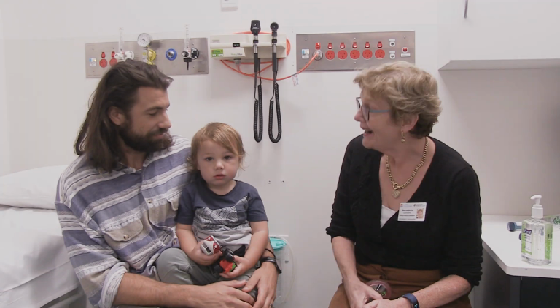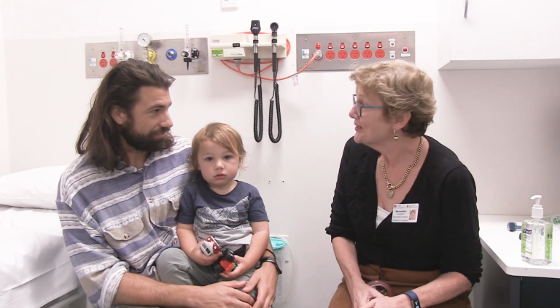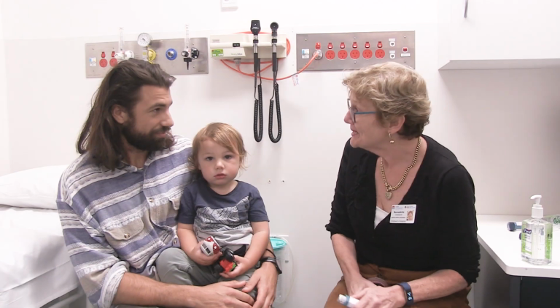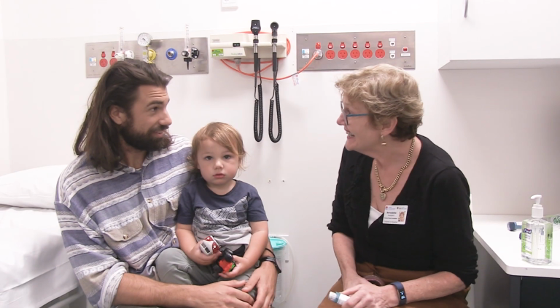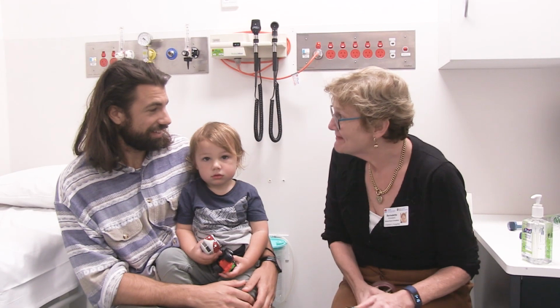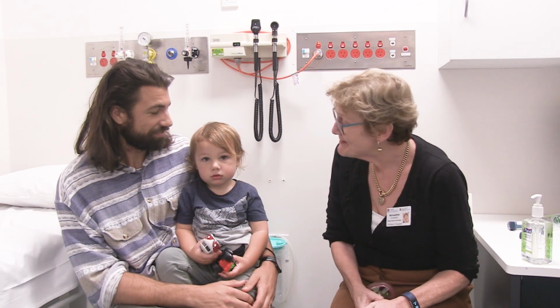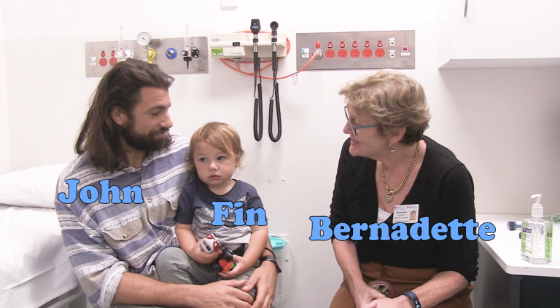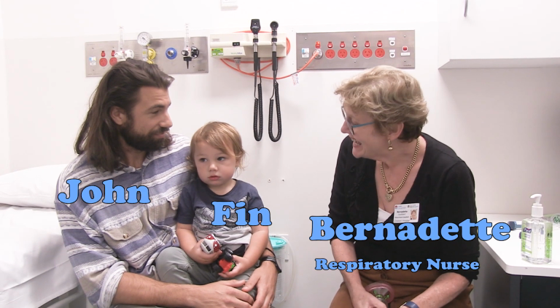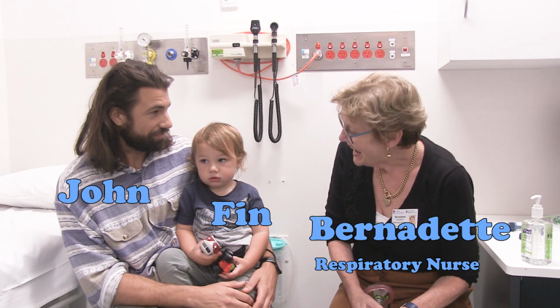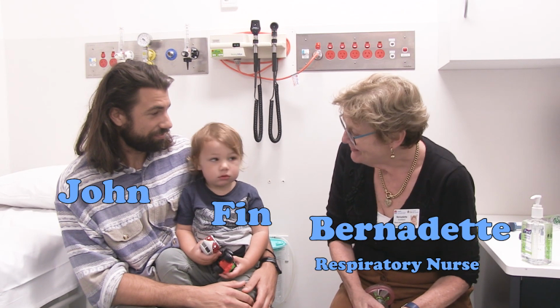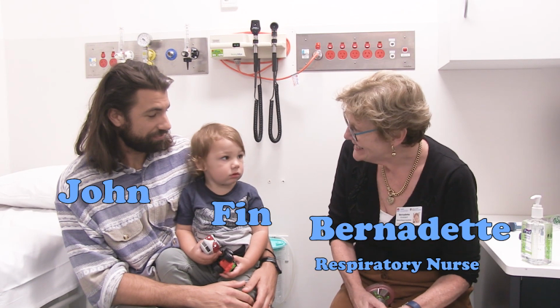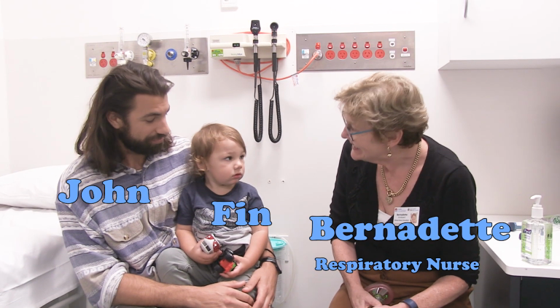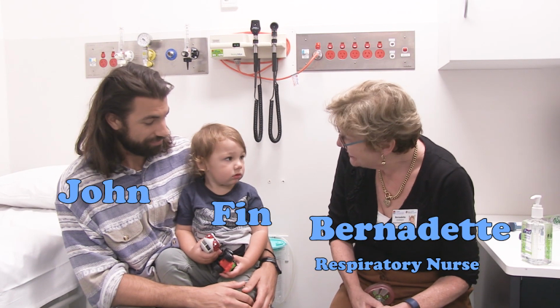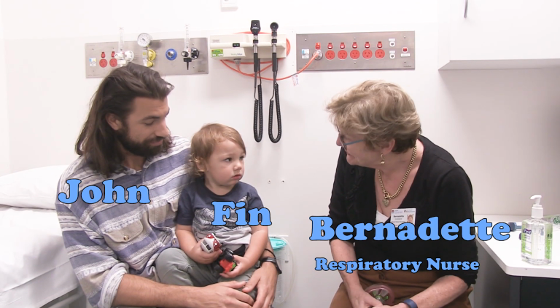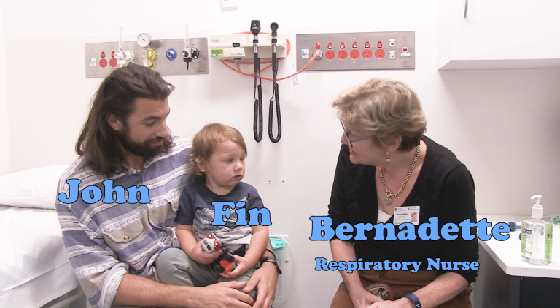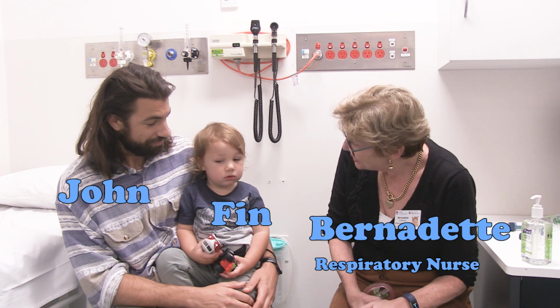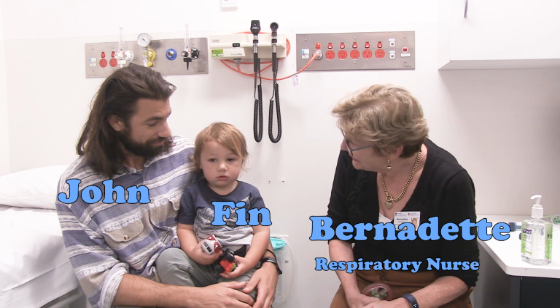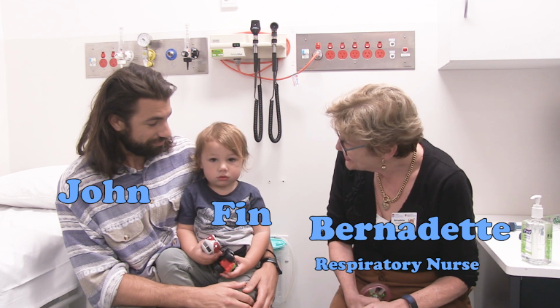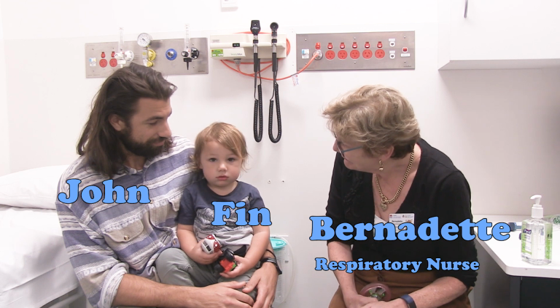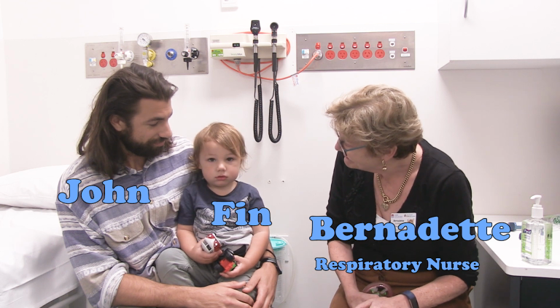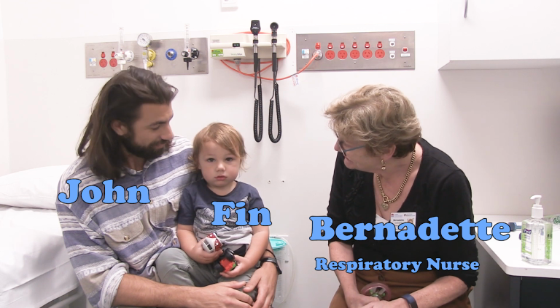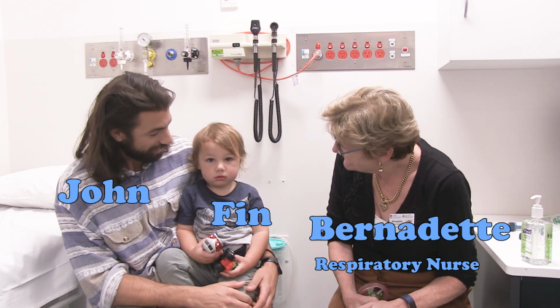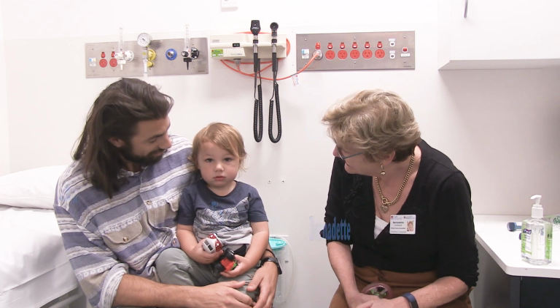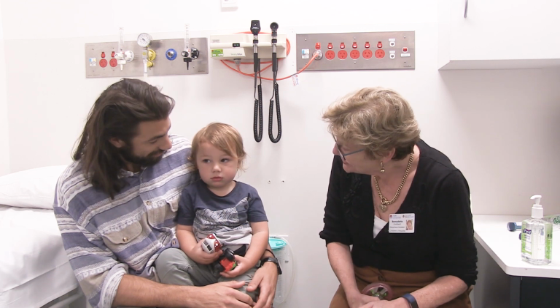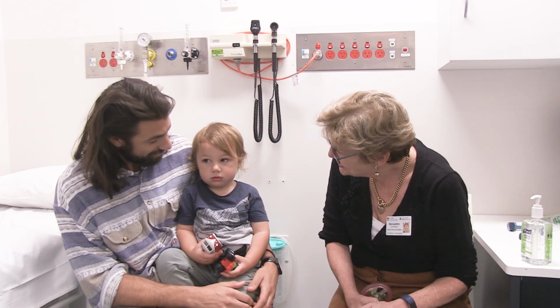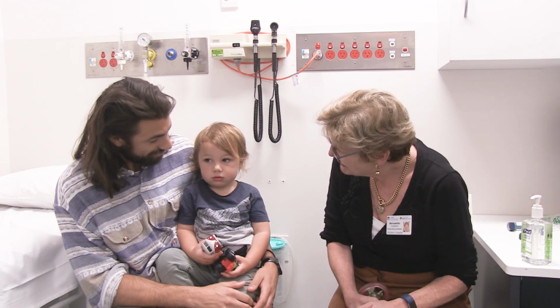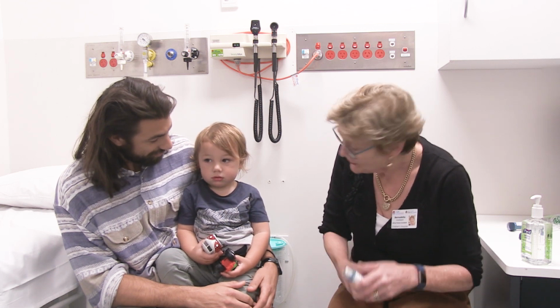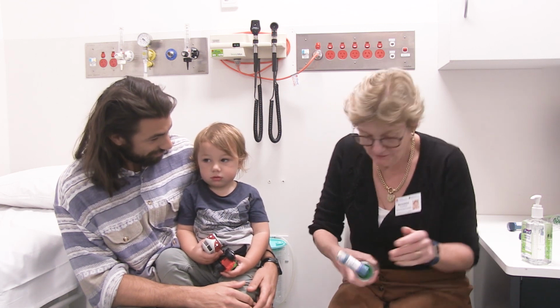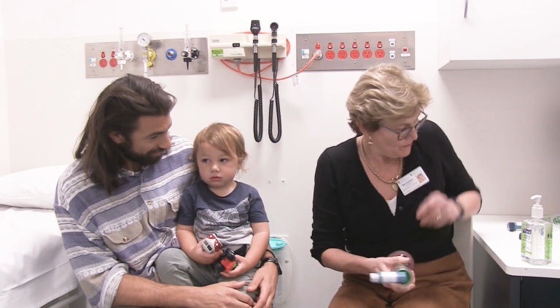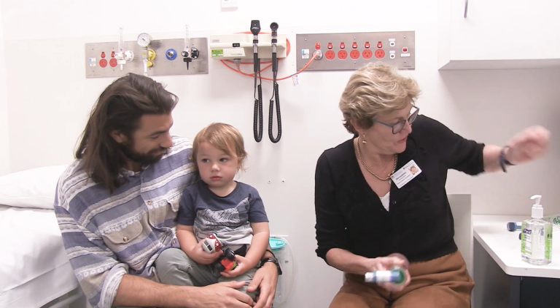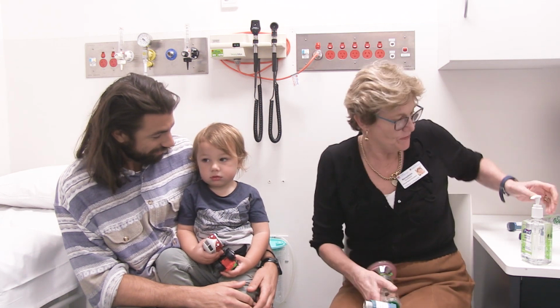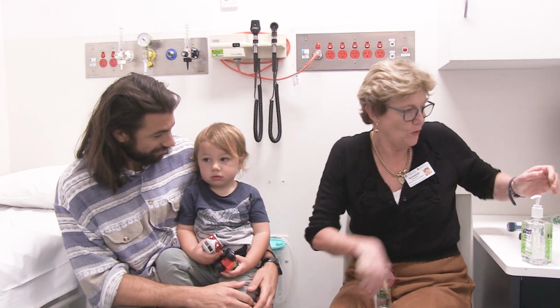Hi John, I'm Bernadette and I'm the asthma nurse. Finn's here today and I'm going to show you how to use your puffer. Do you know how to use your puffer? I think you've used it before.